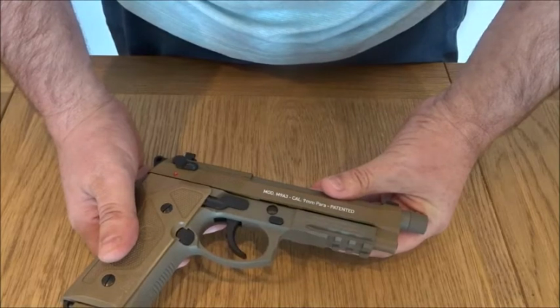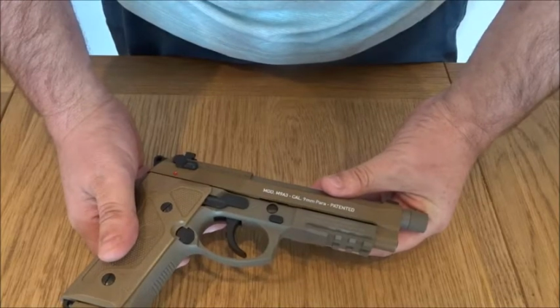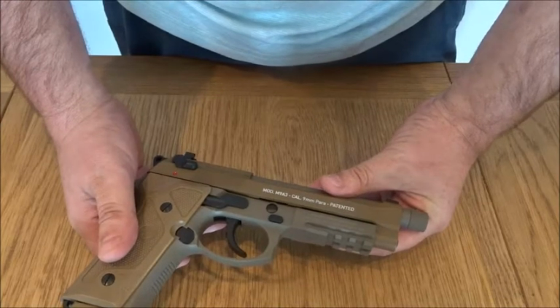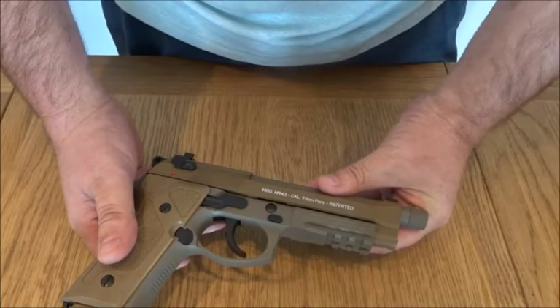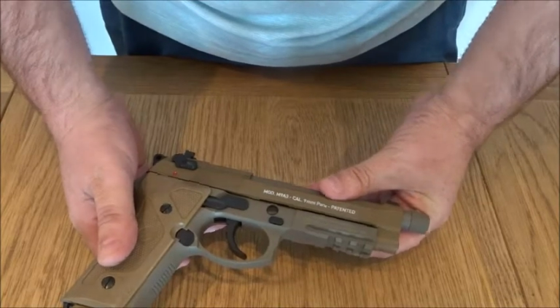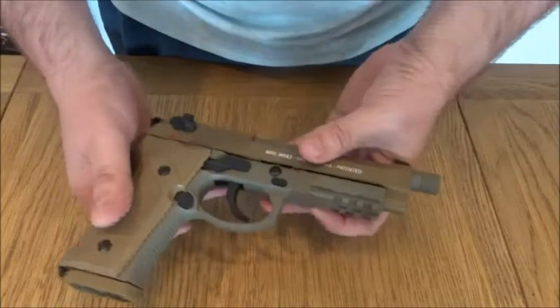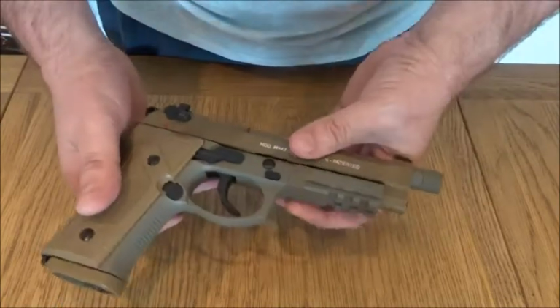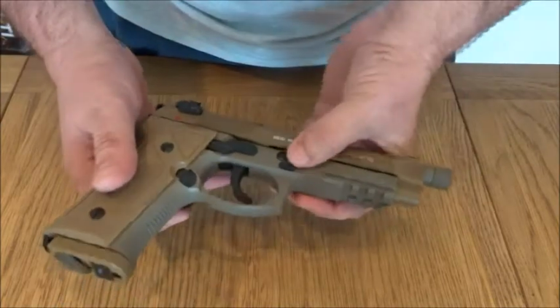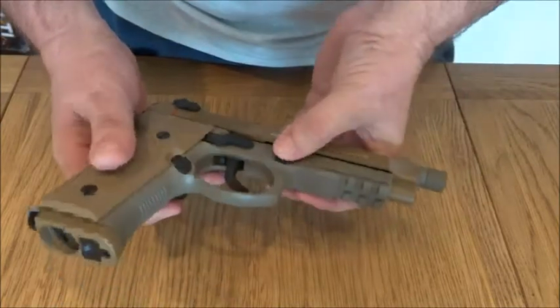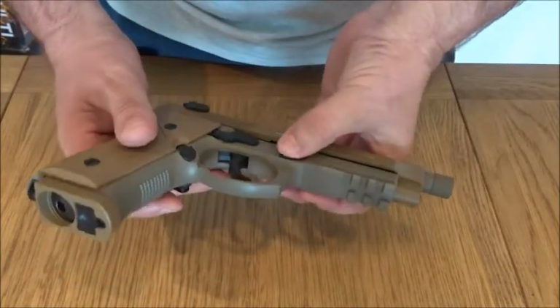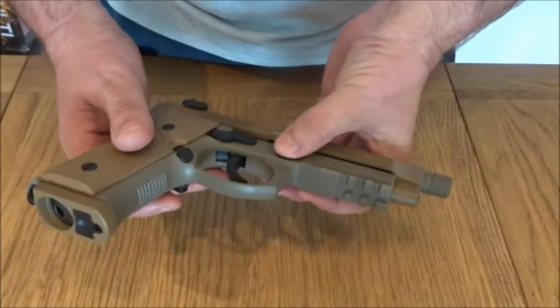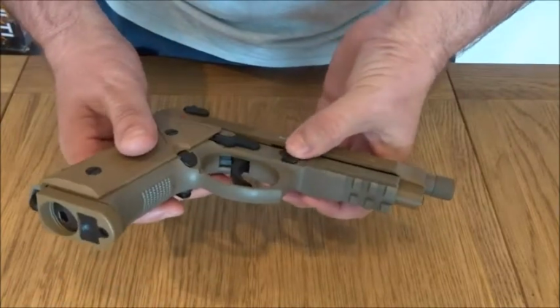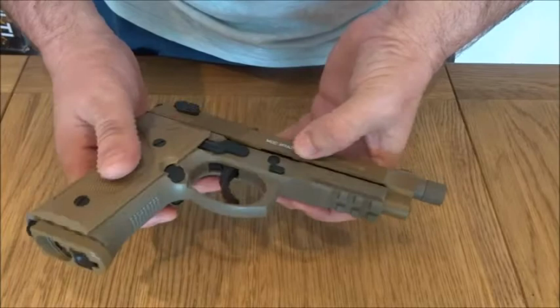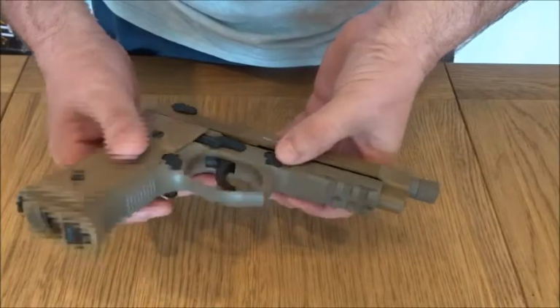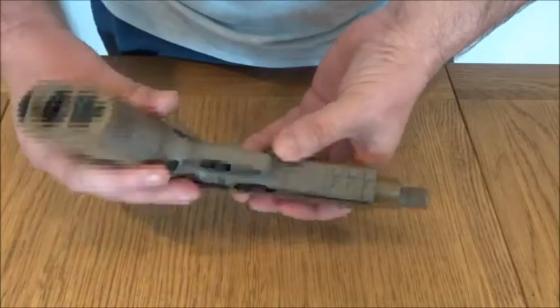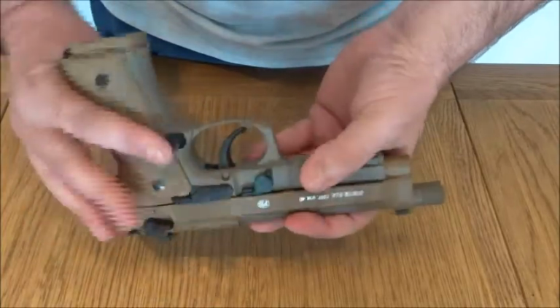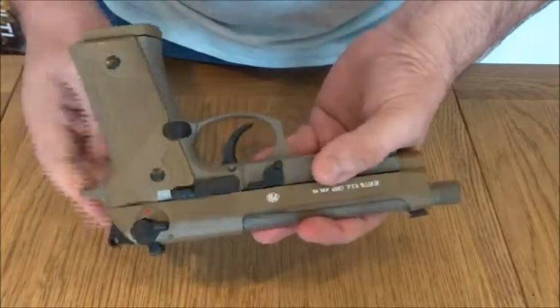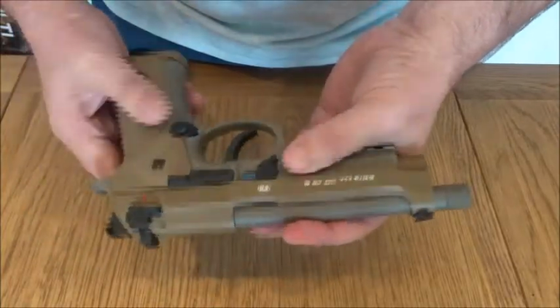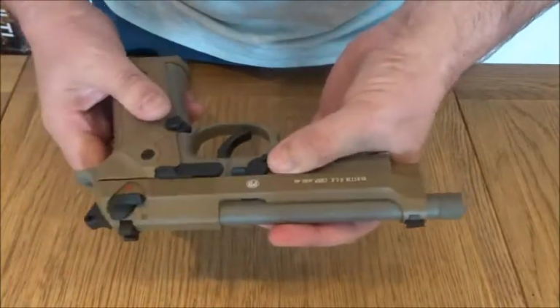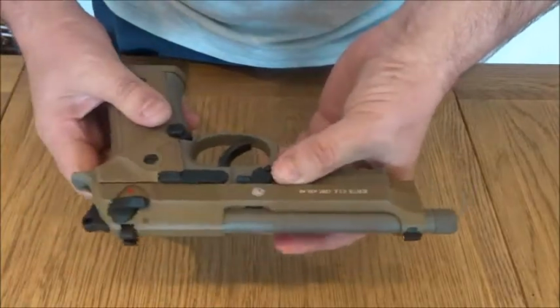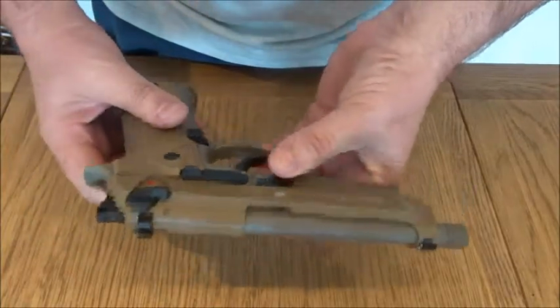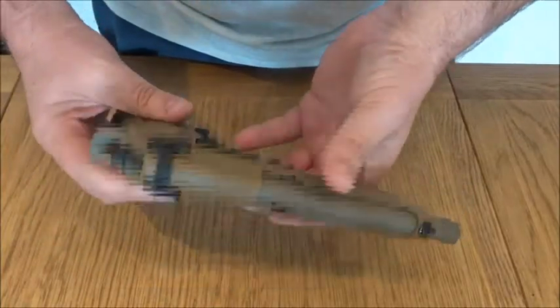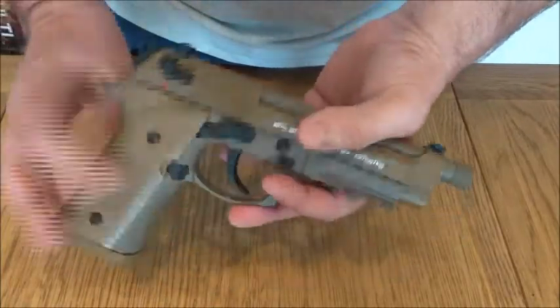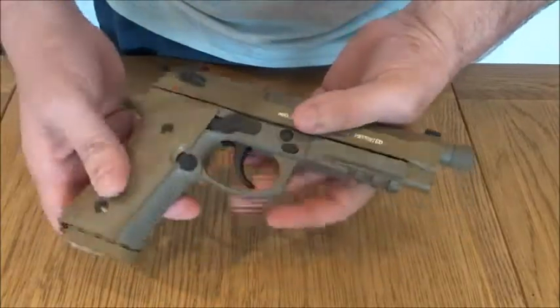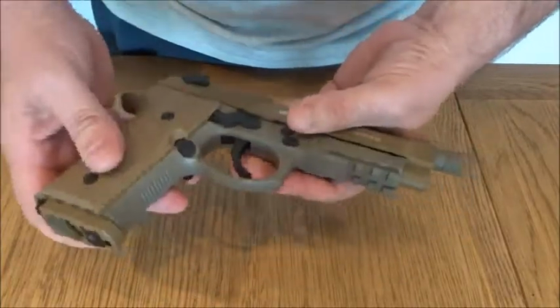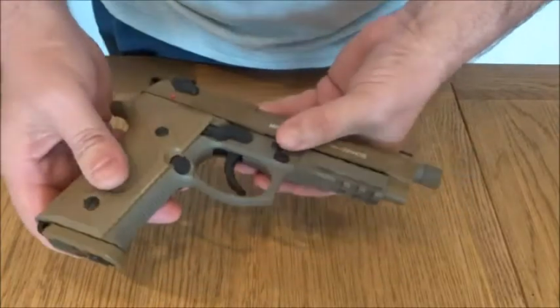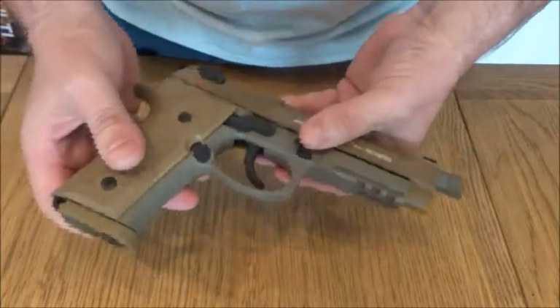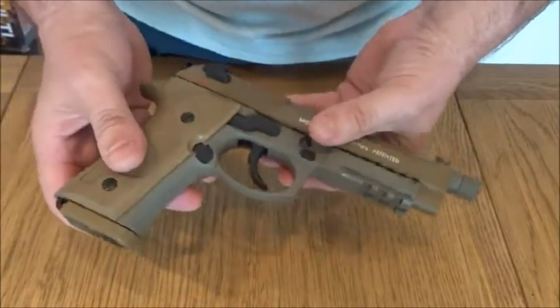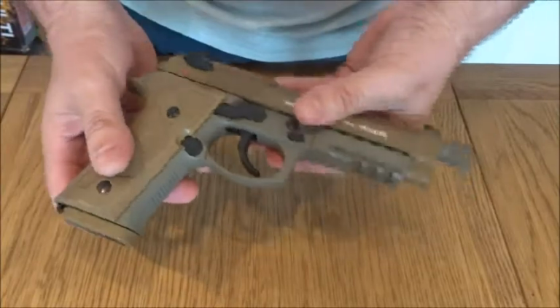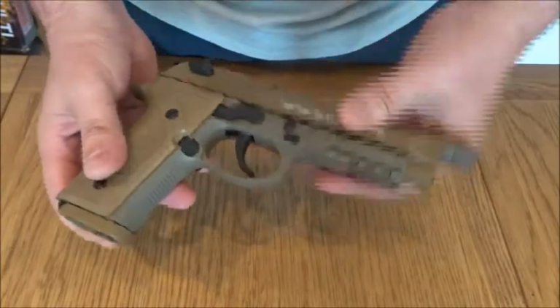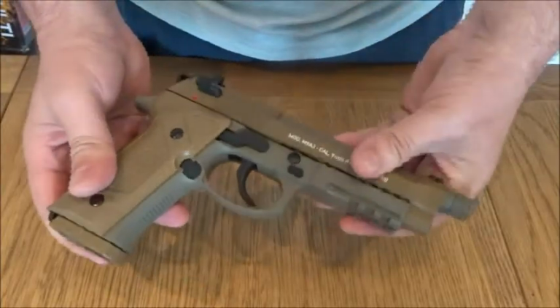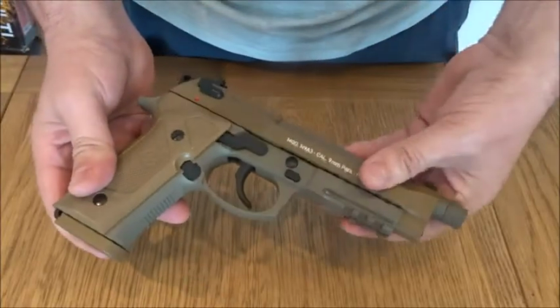Whether Umarex will provide one in the future we're not sure, being as it's relatively new. We'll have to wait and see. We'll take it outside, get a couple of shots, and see how it looks.